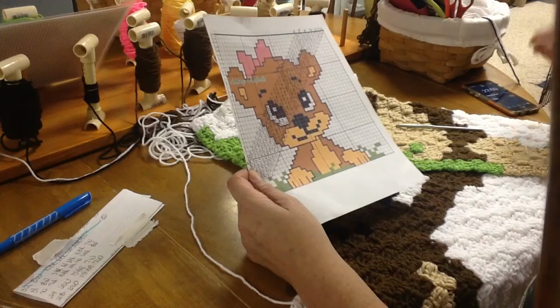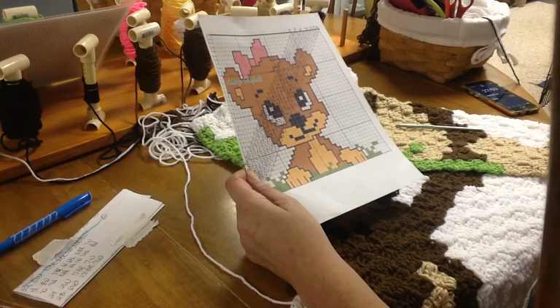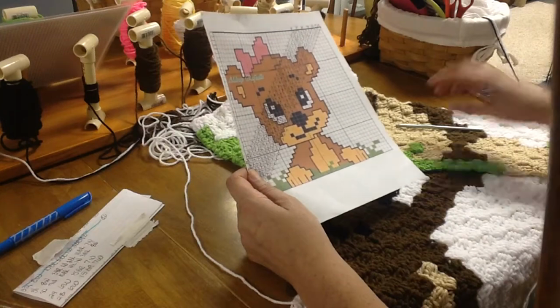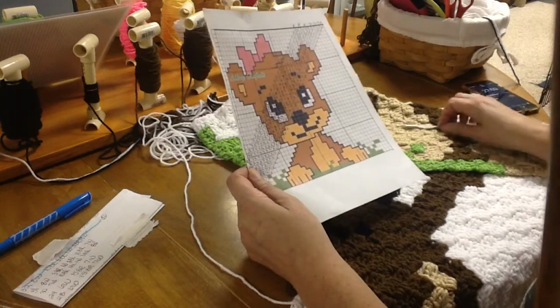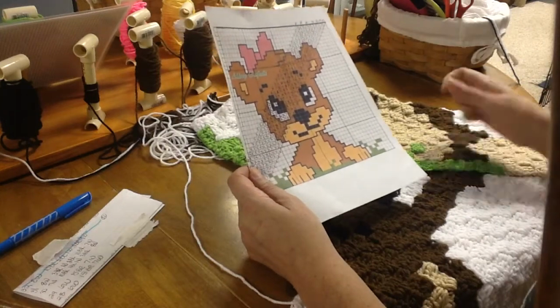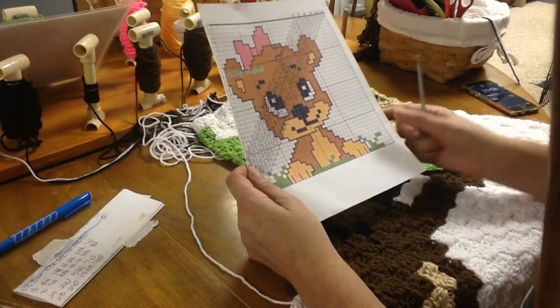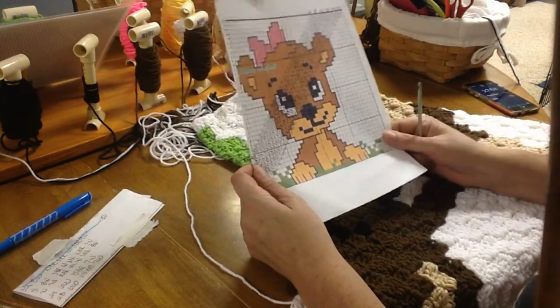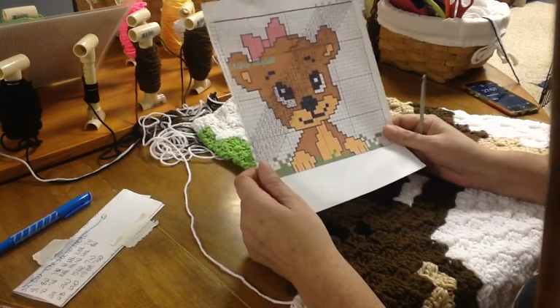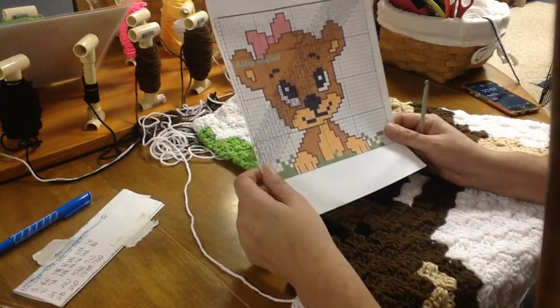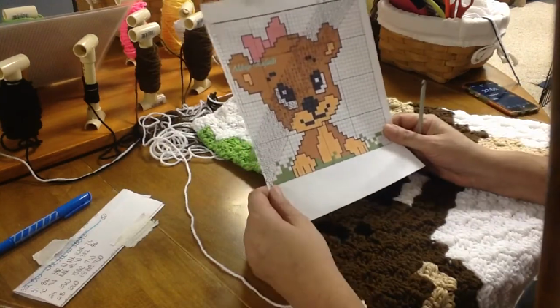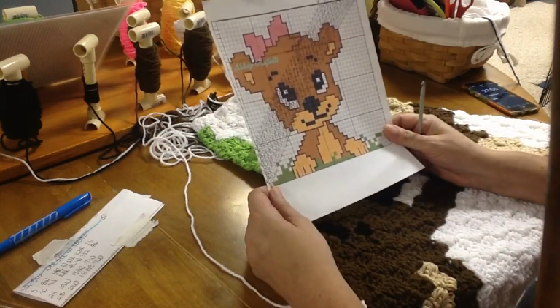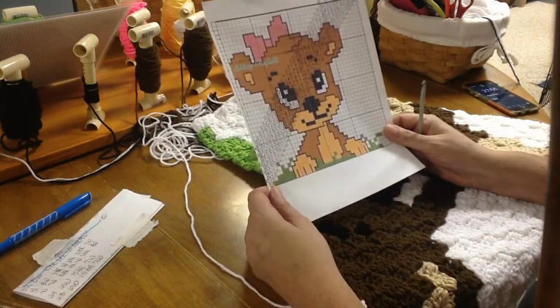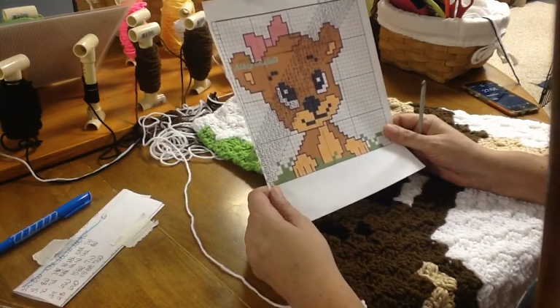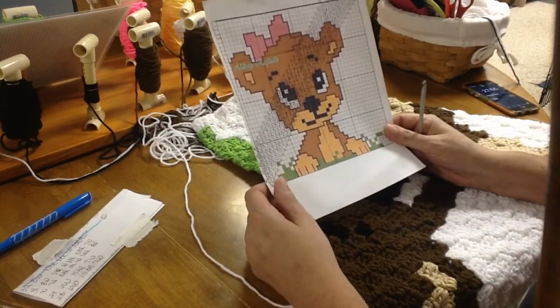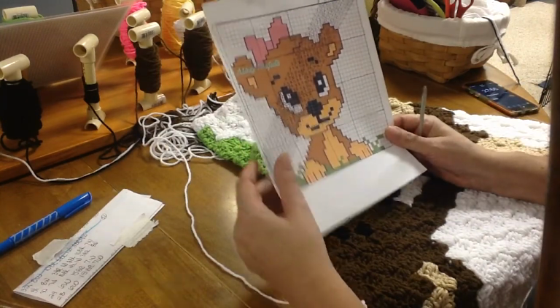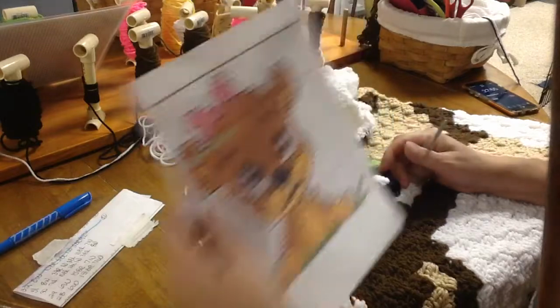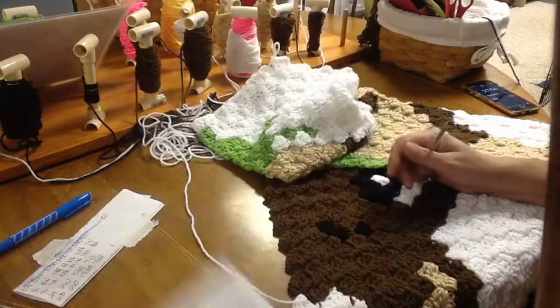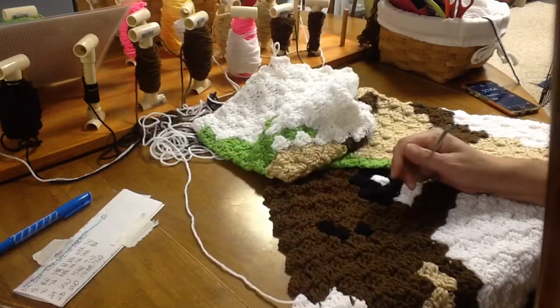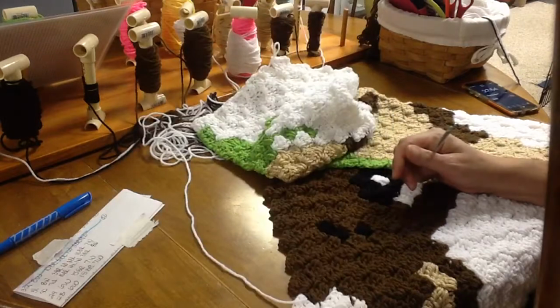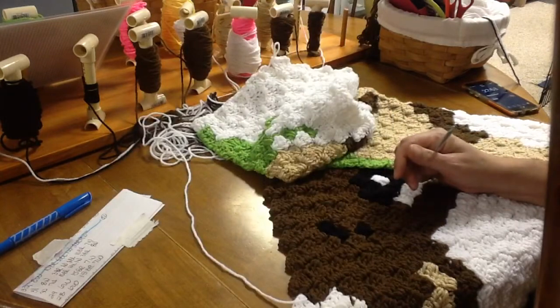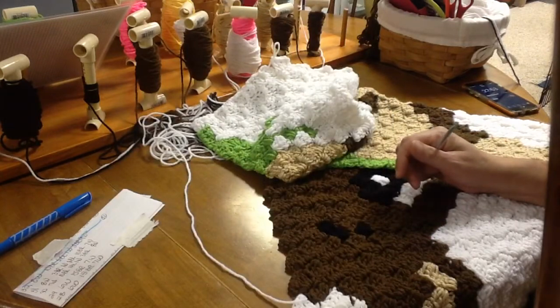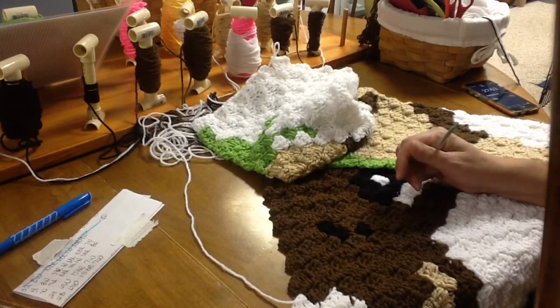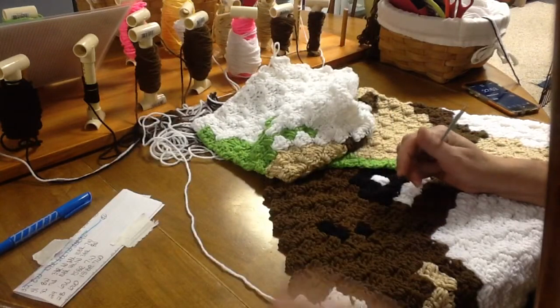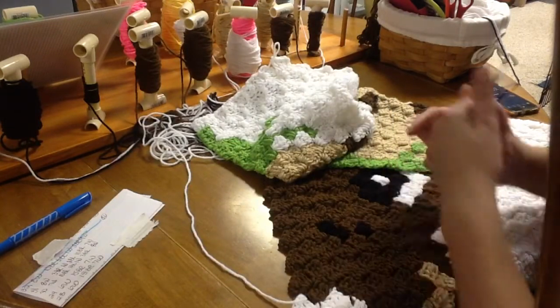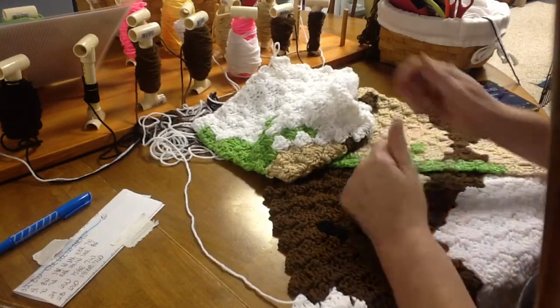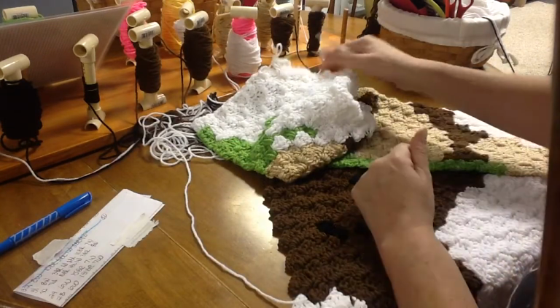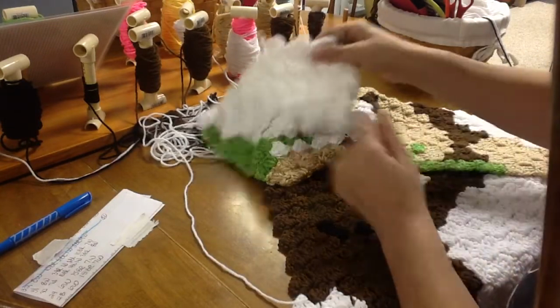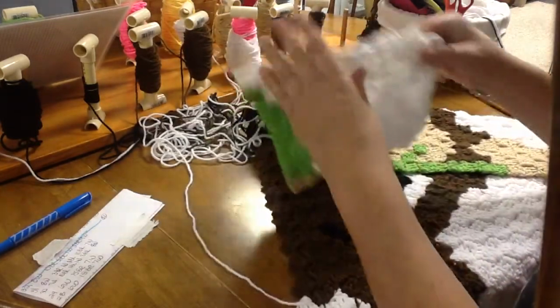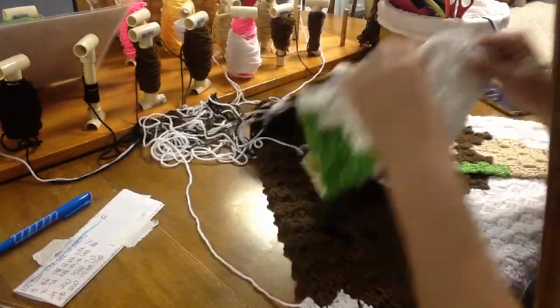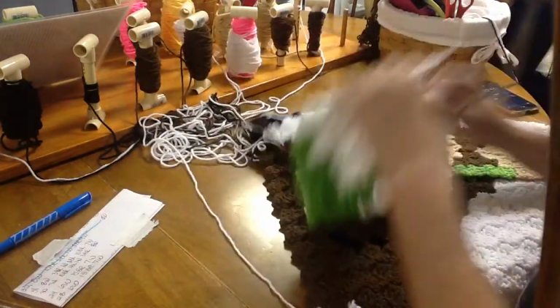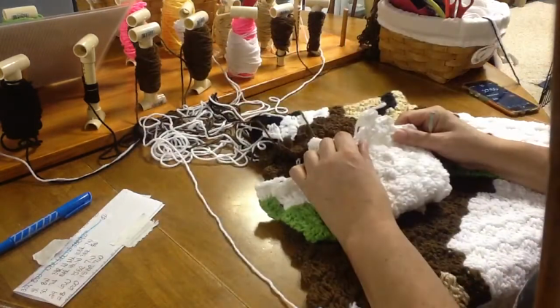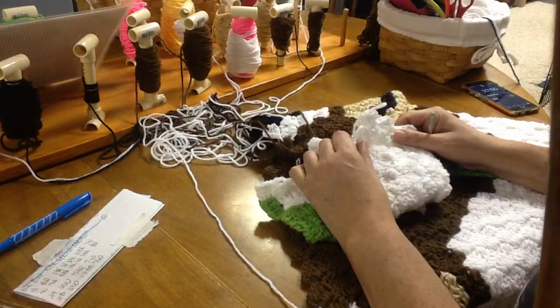Good evening crochet club. I am ready to start our teddy bear crochet-along. We are starting on row 31, but I'm going to start with the end of row 32.